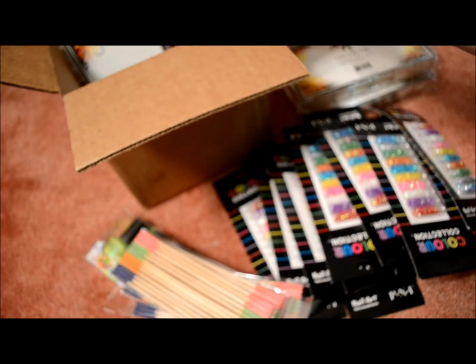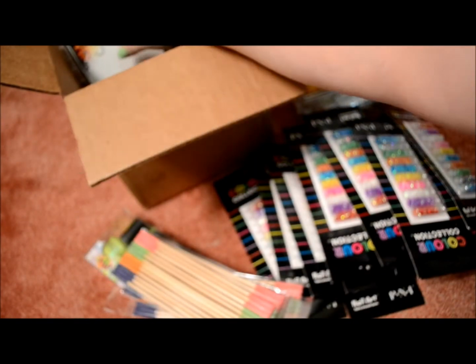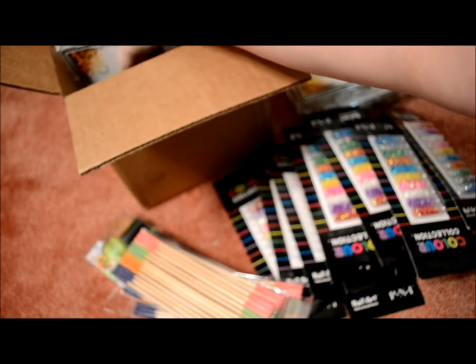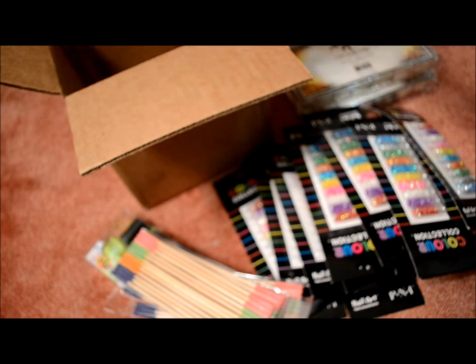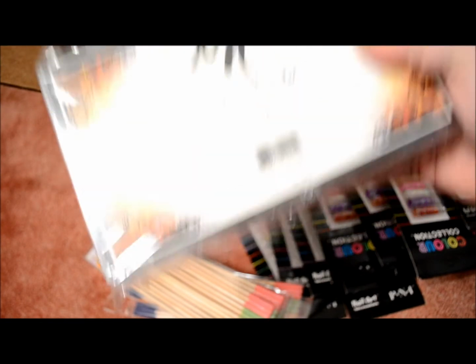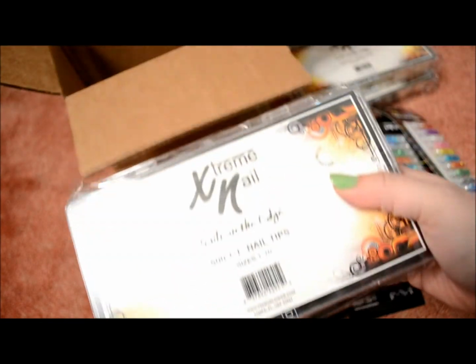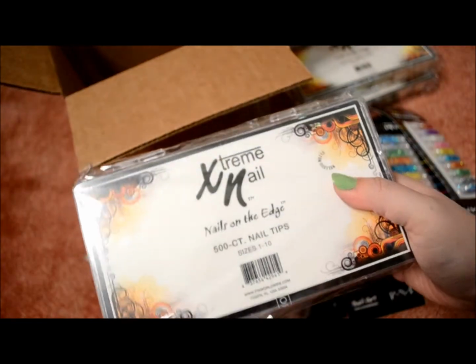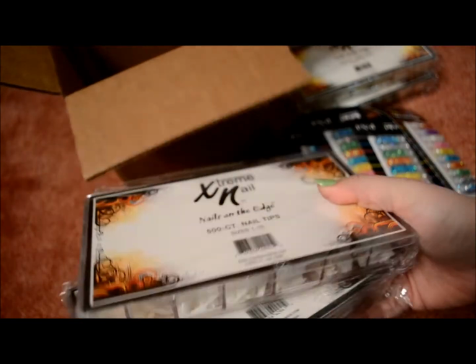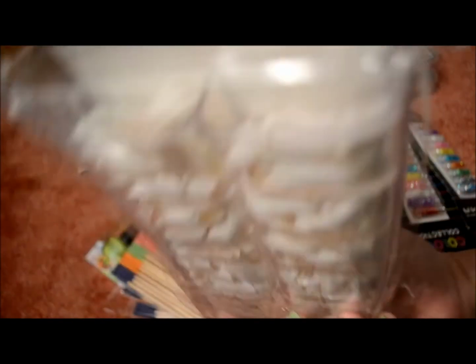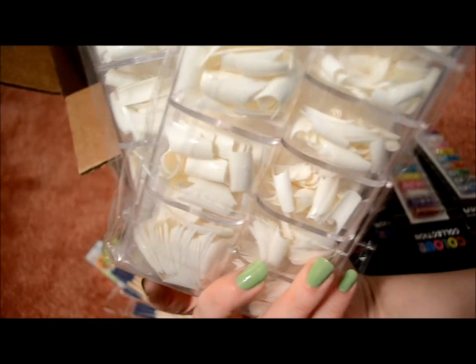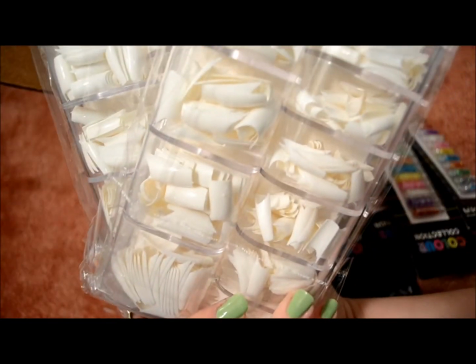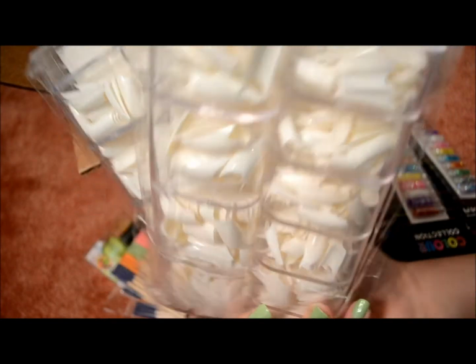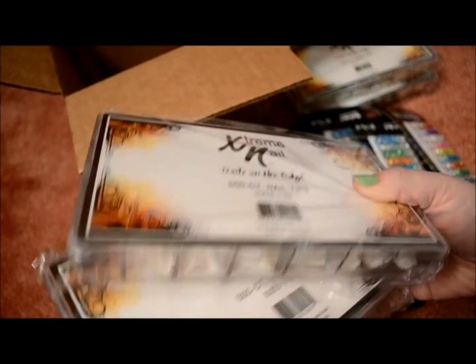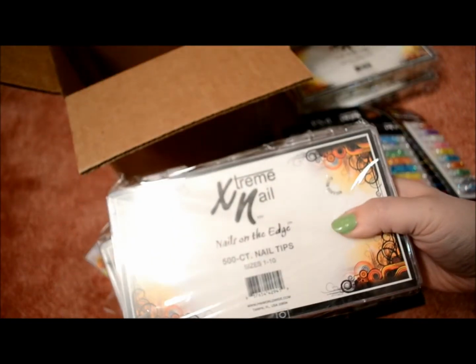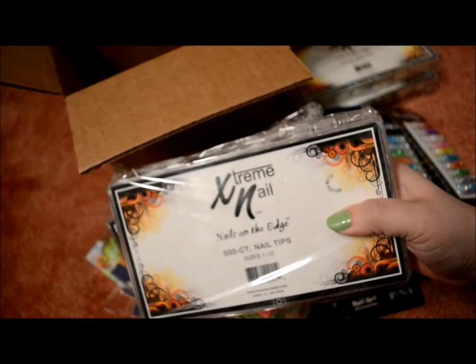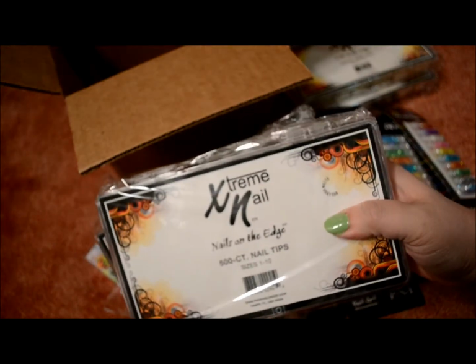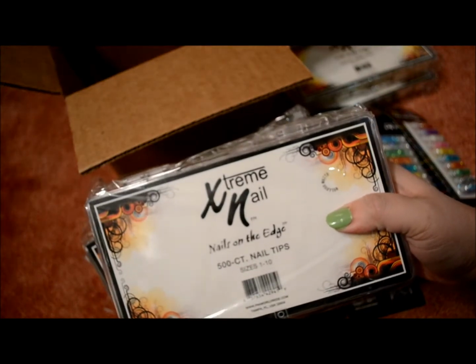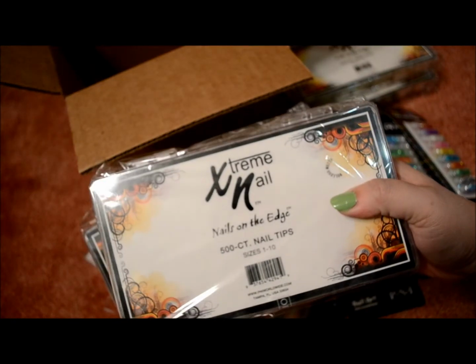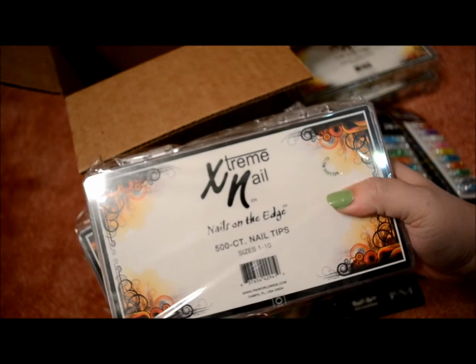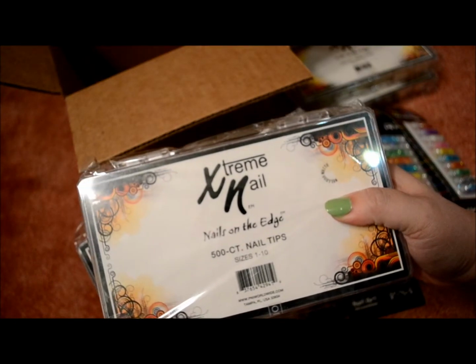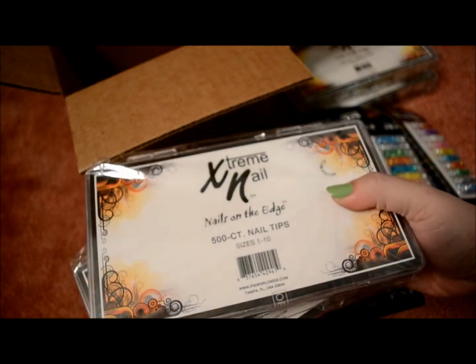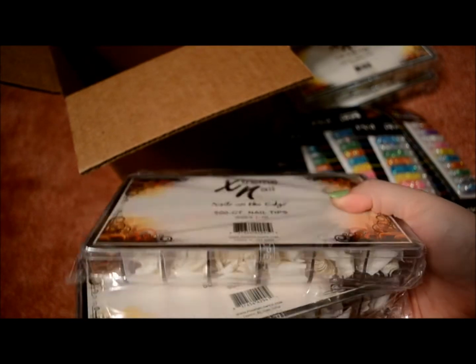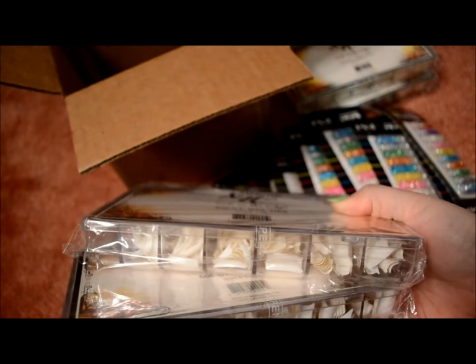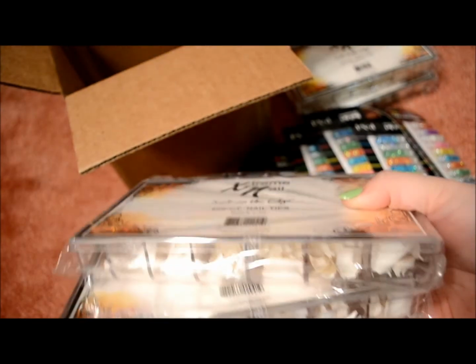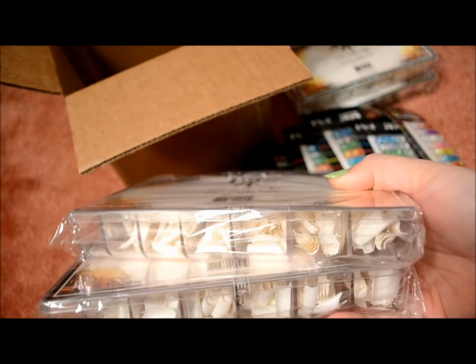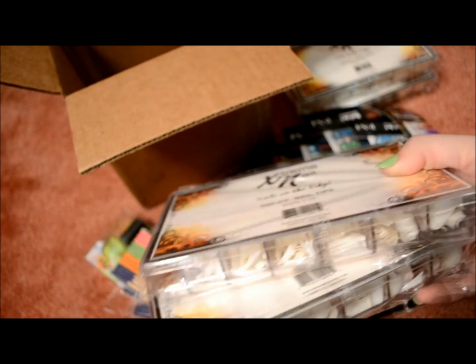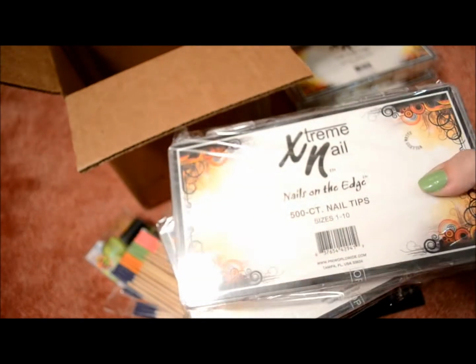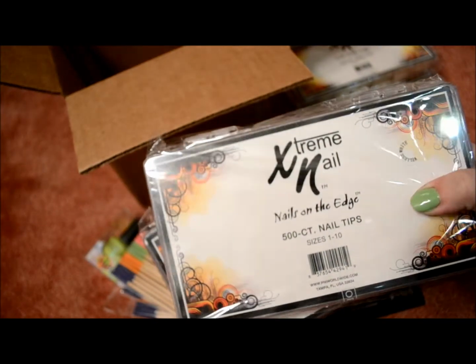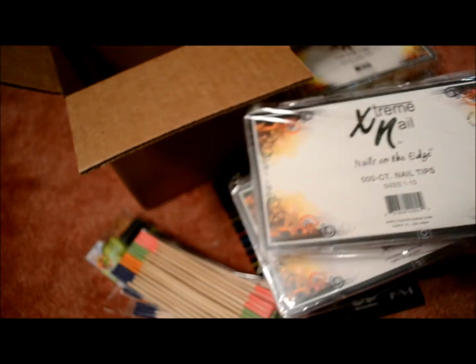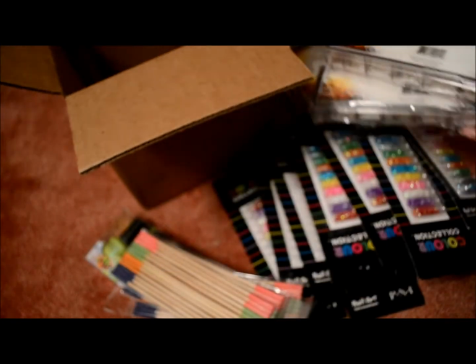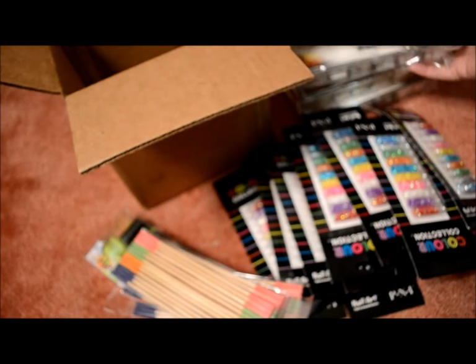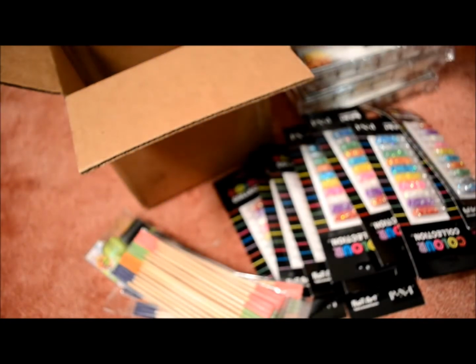And then I got the white nail tips — also 500 count and $0.95 each. I got two of the white well-less tips and two of the natural well-less tips.